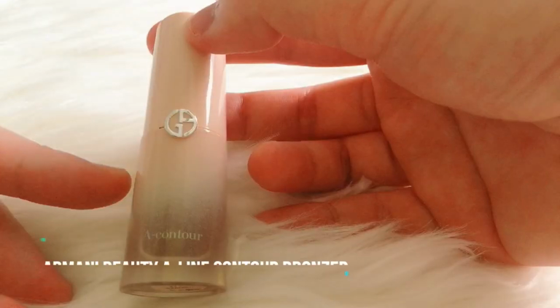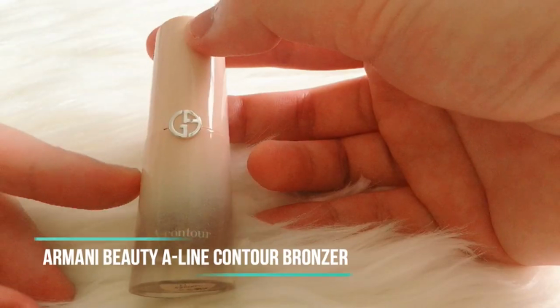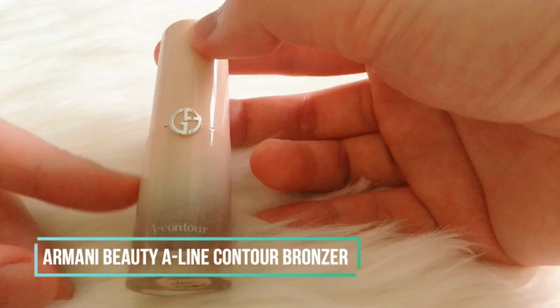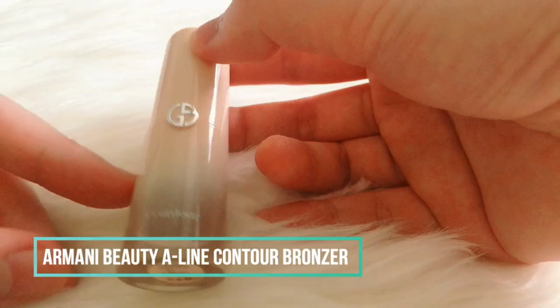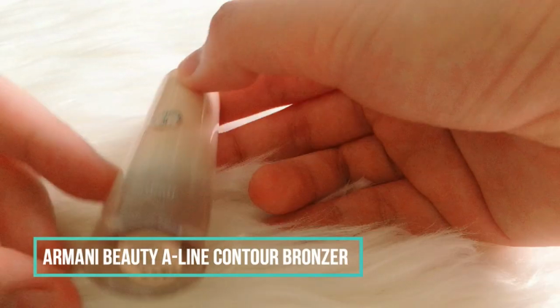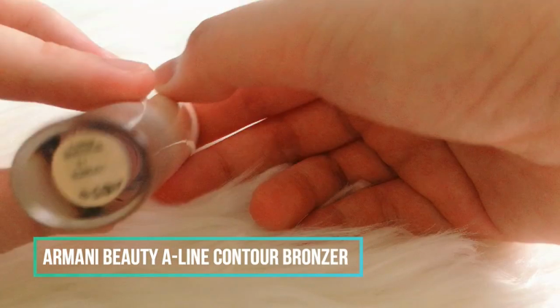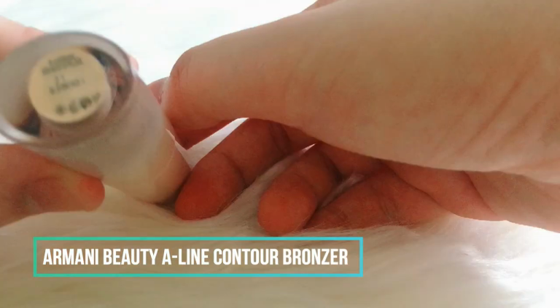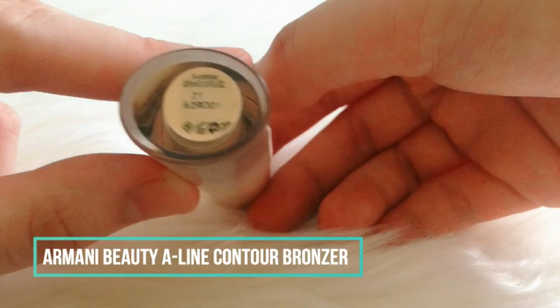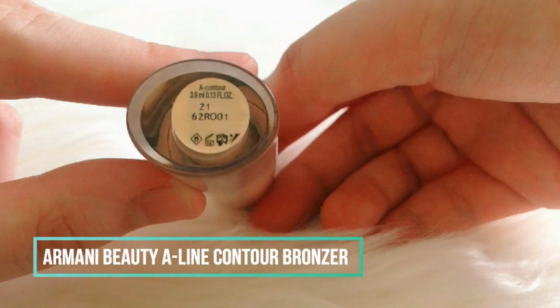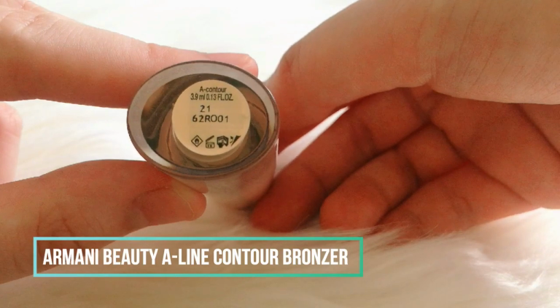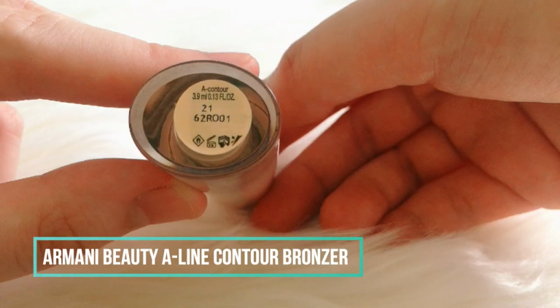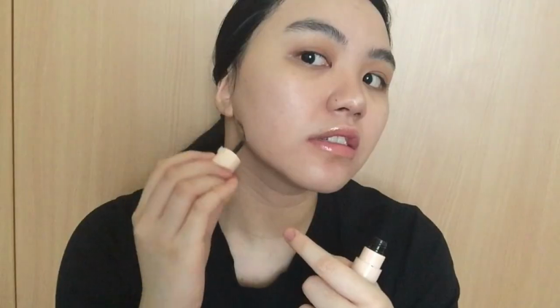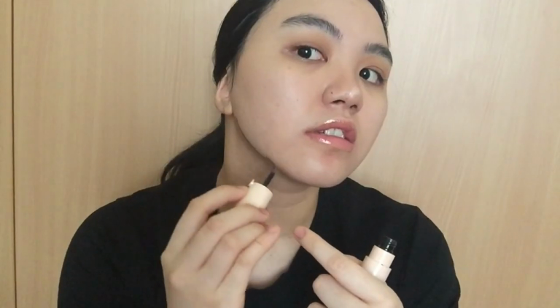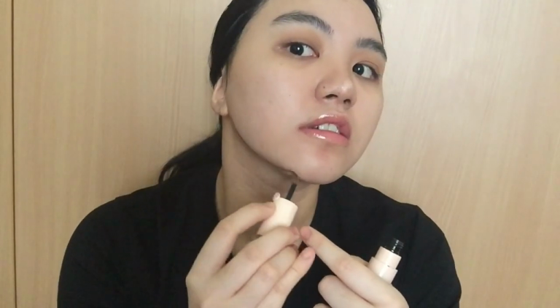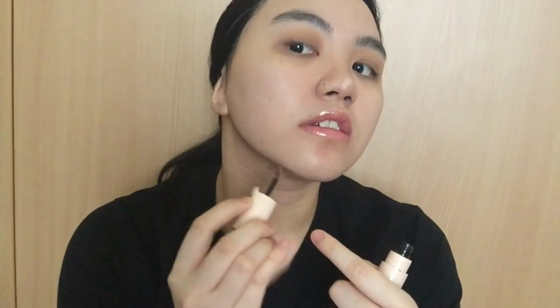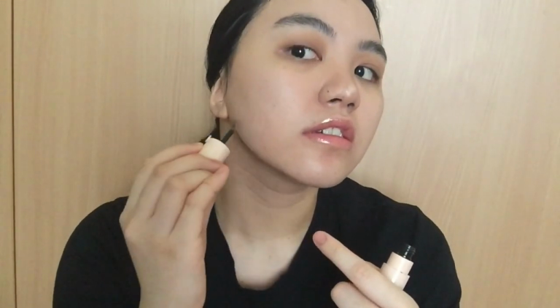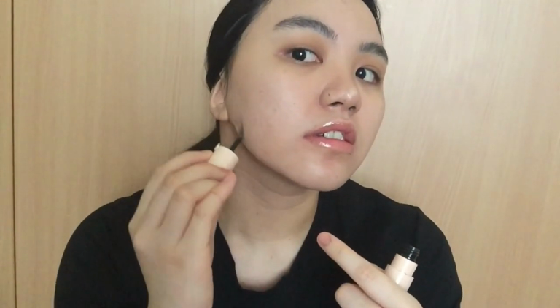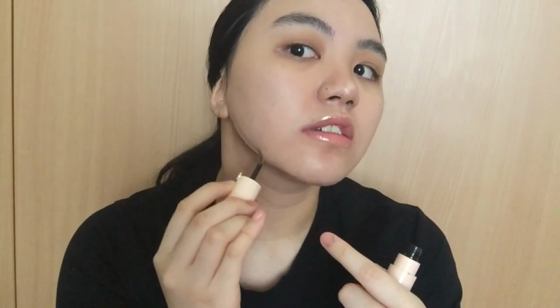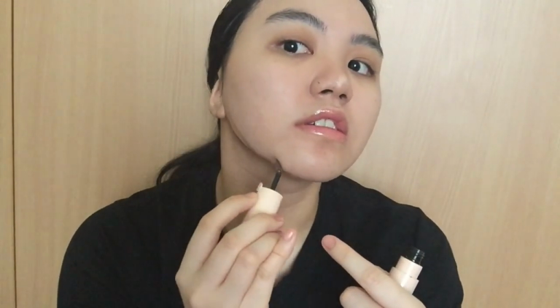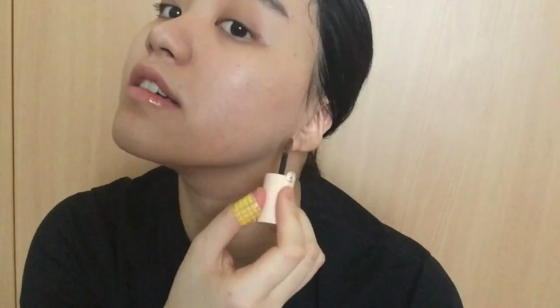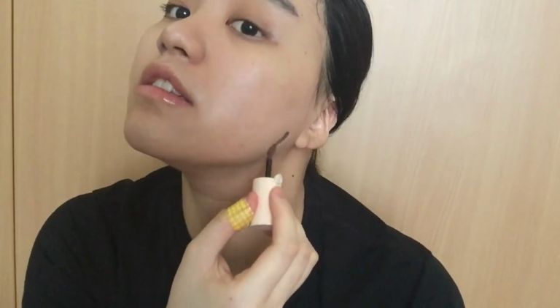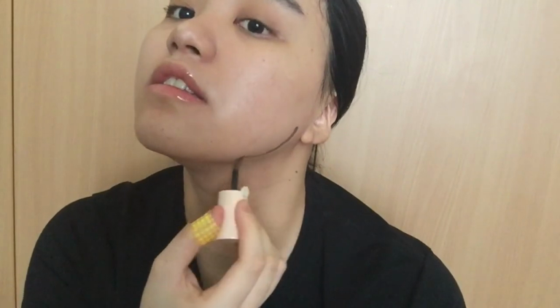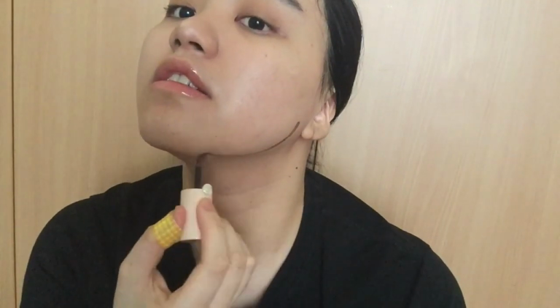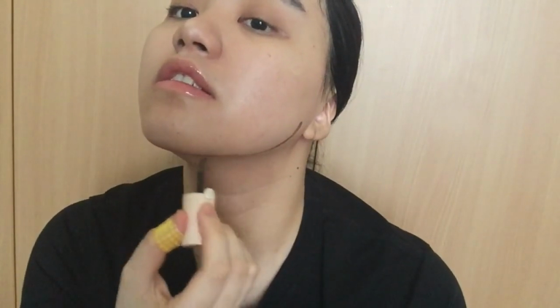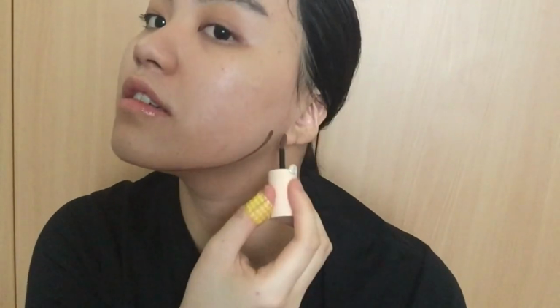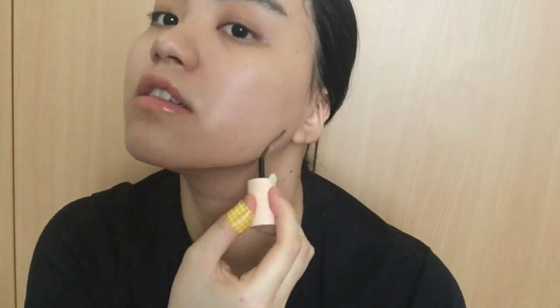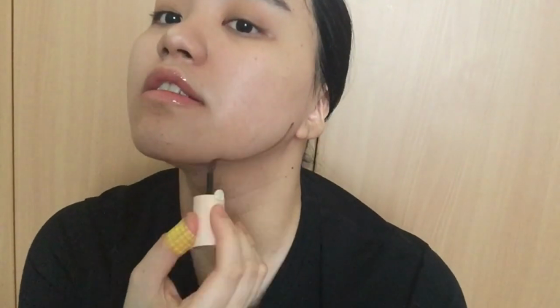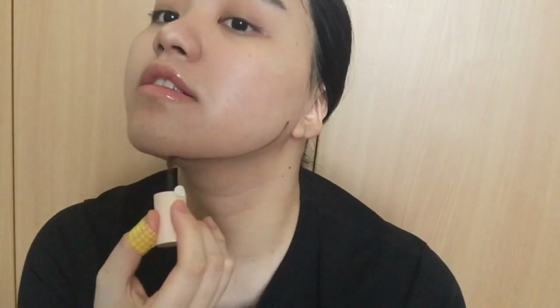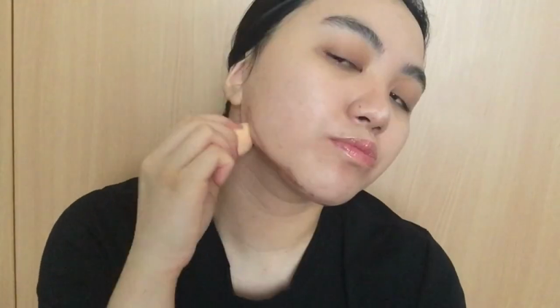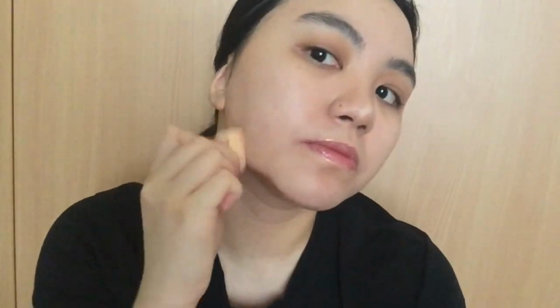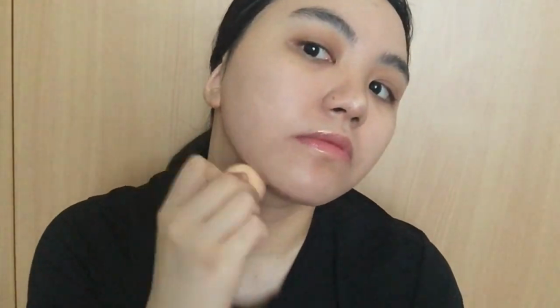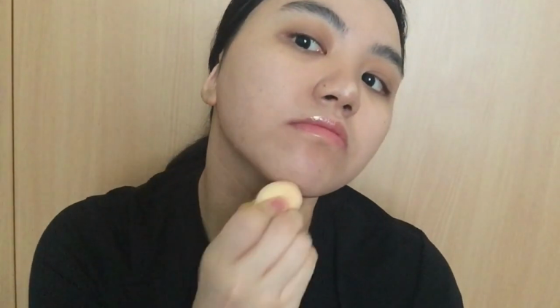I will then do a bit of contouring on my jawline with the Armani Beauty A-Line Contour Bronzer in shade 21, which is a pretty cool-toned brown. Then I will blend that with my sponge once again.